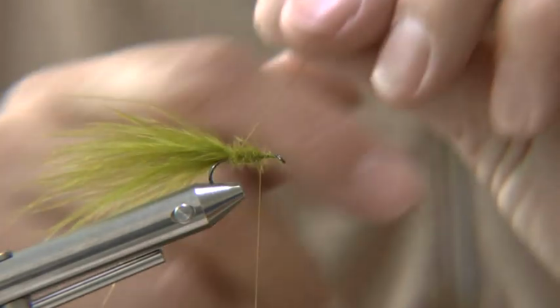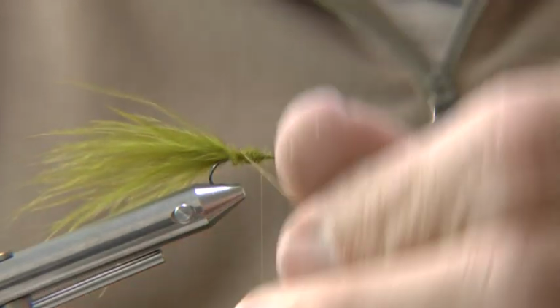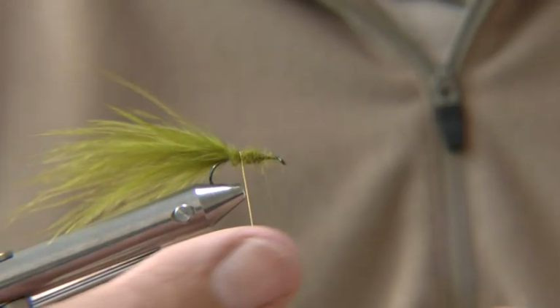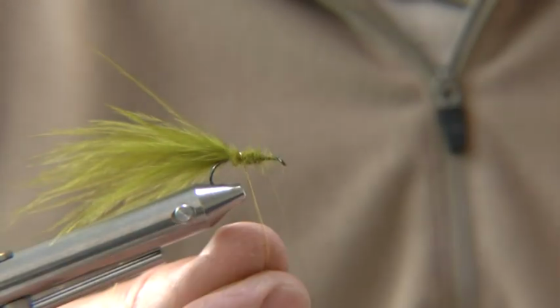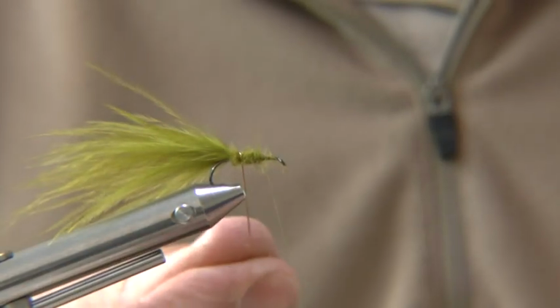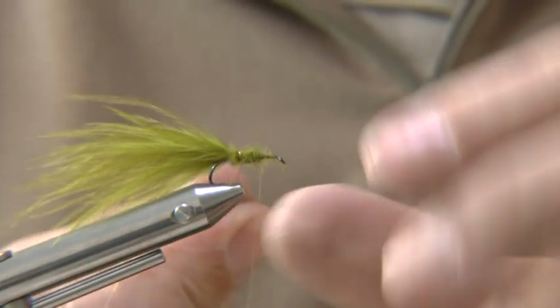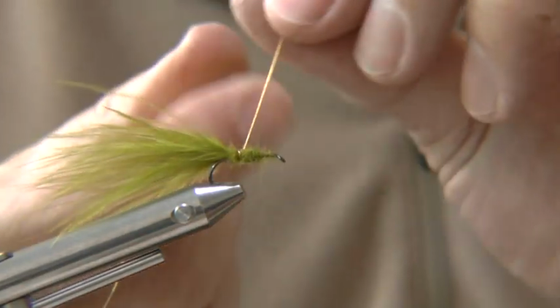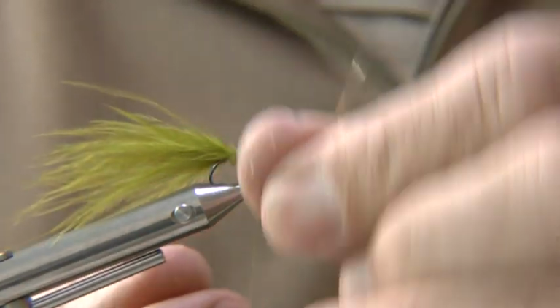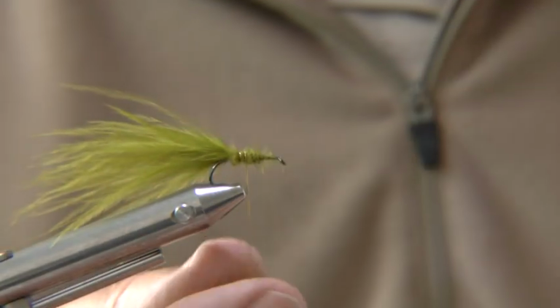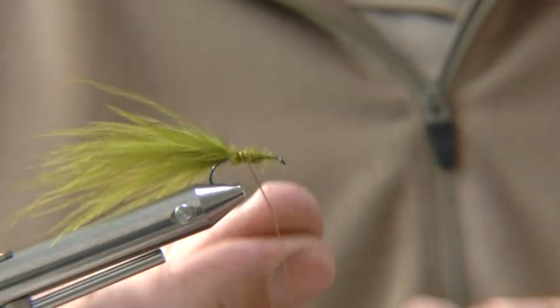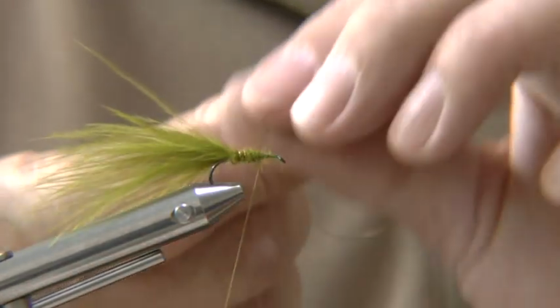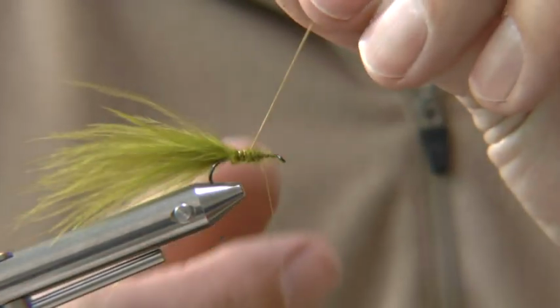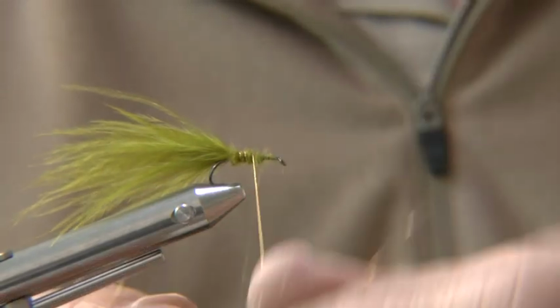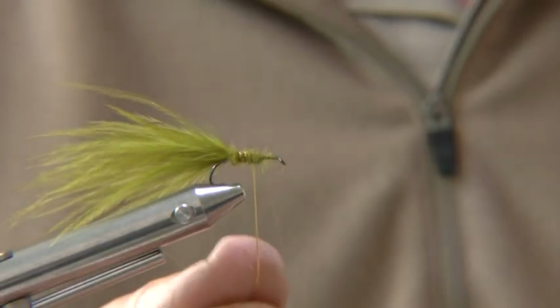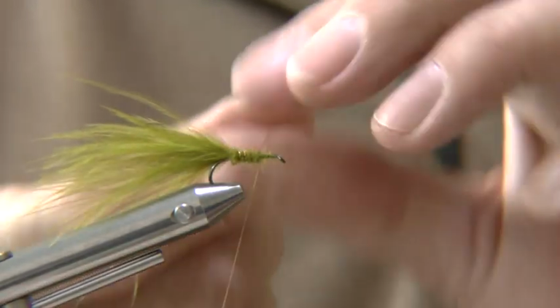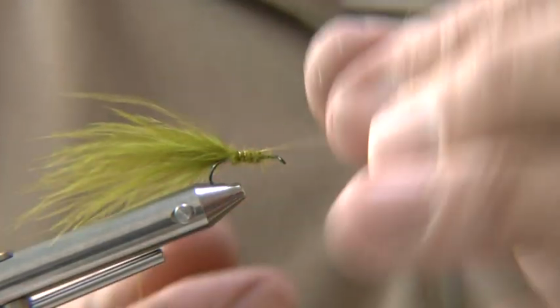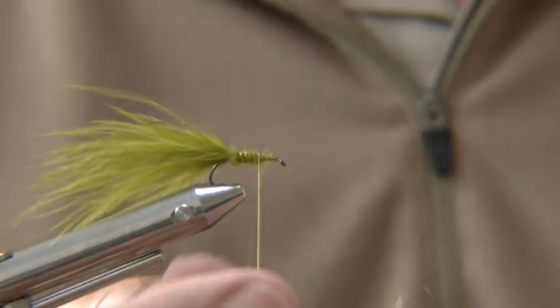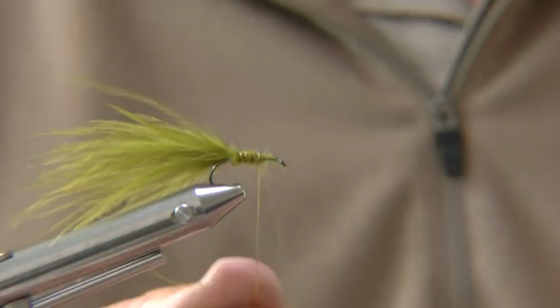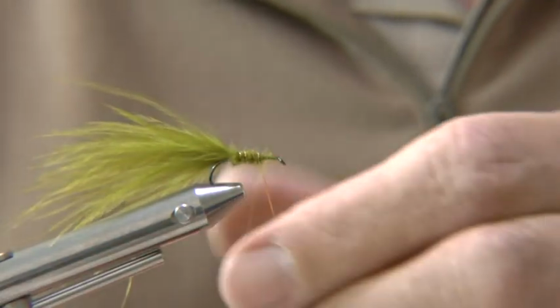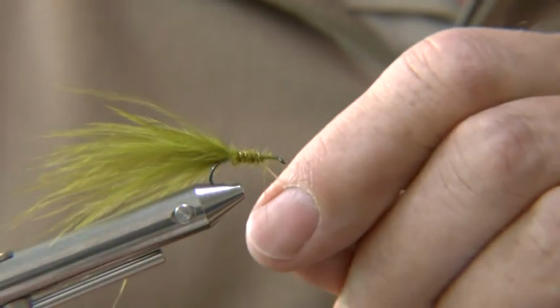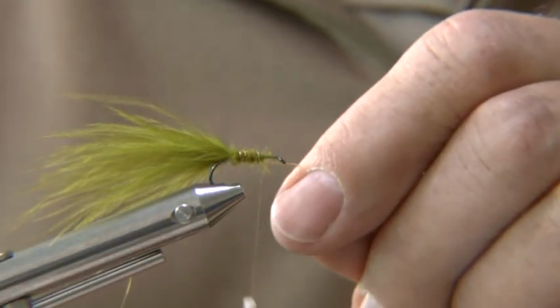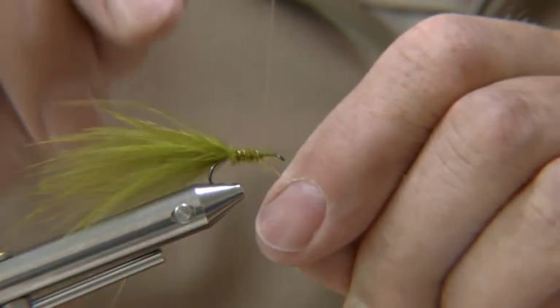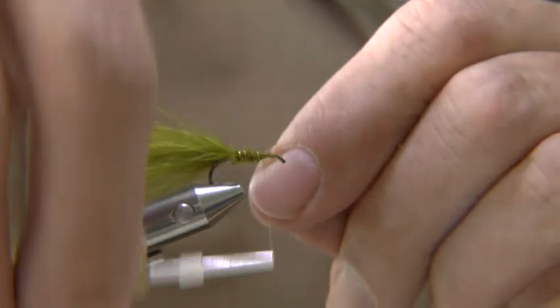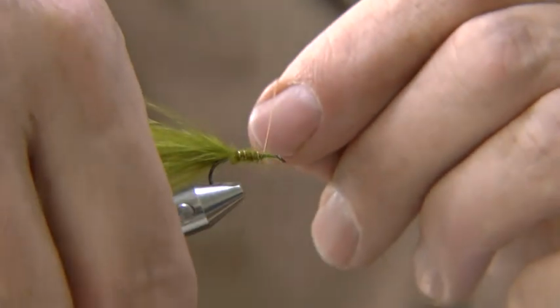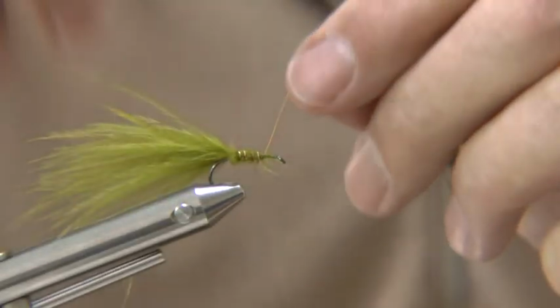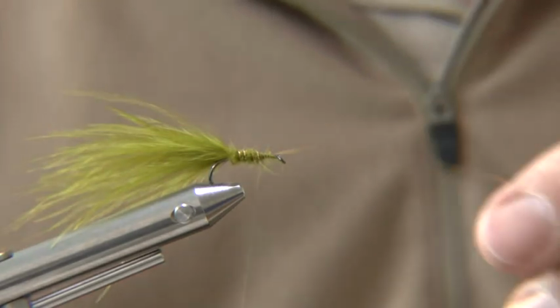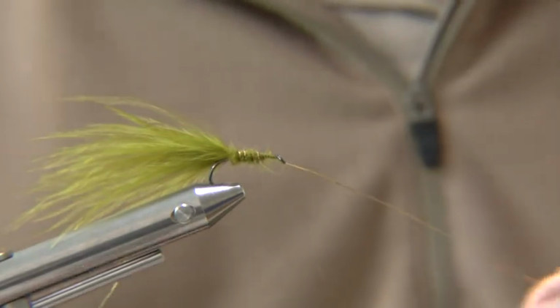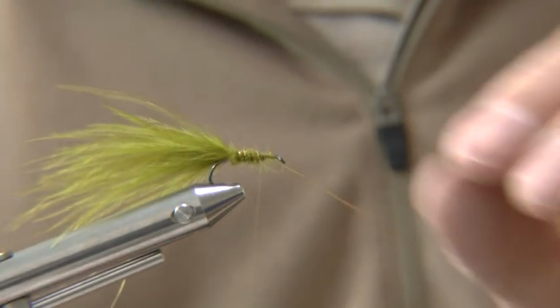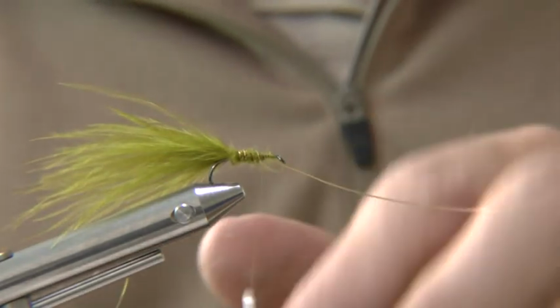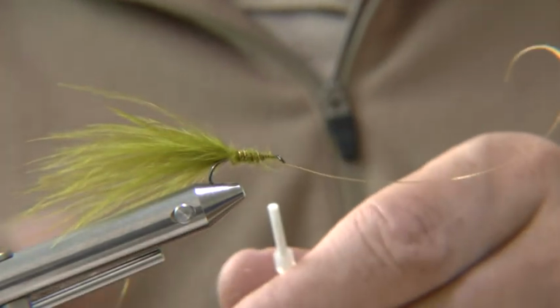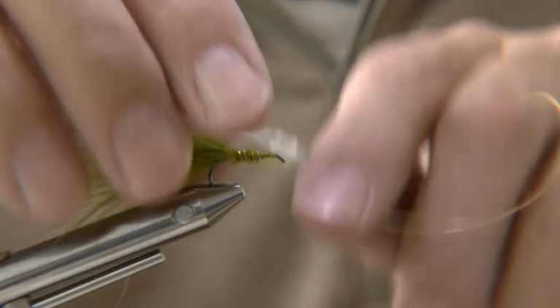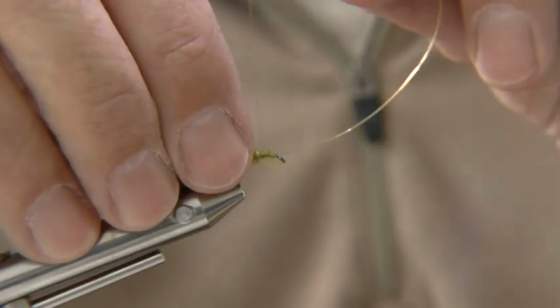Rib the abdomen with the gold tinsel in open even turns. Tie down the tinsel and cut off the waste.